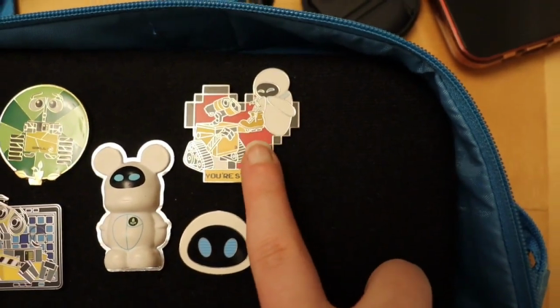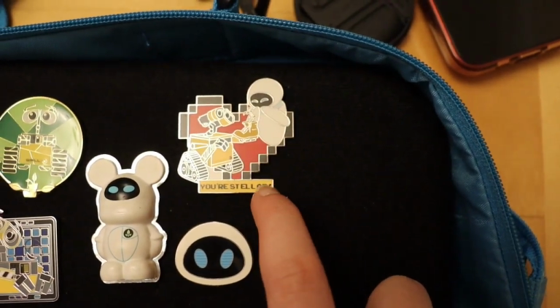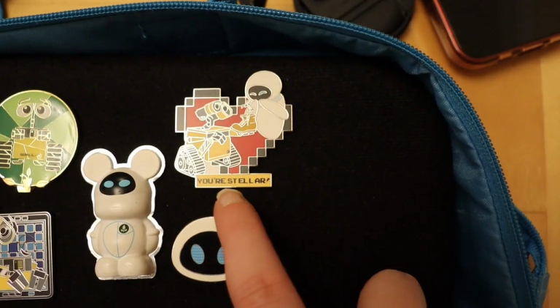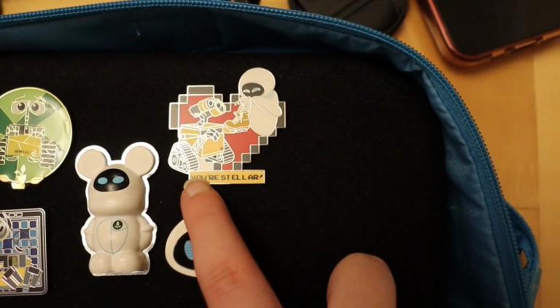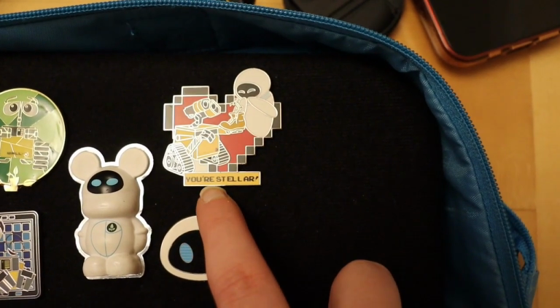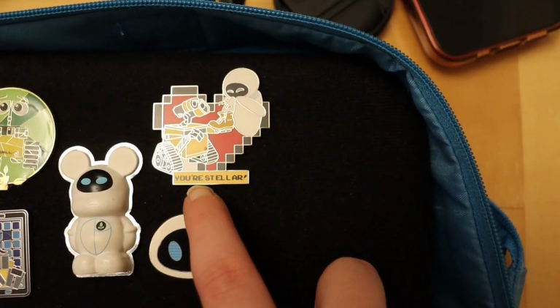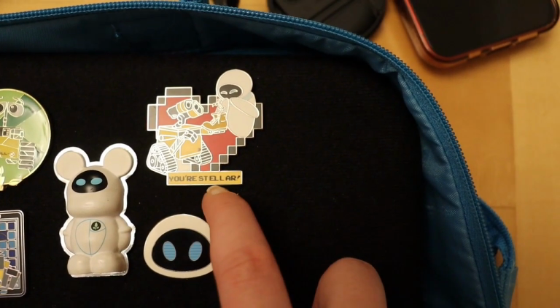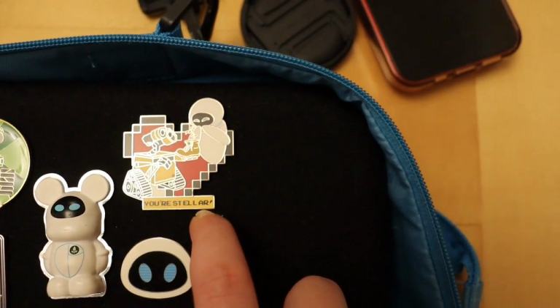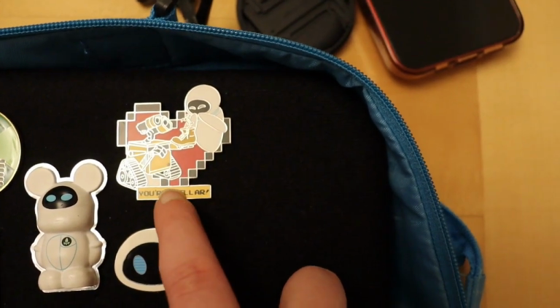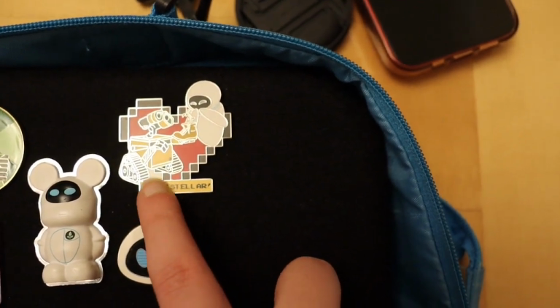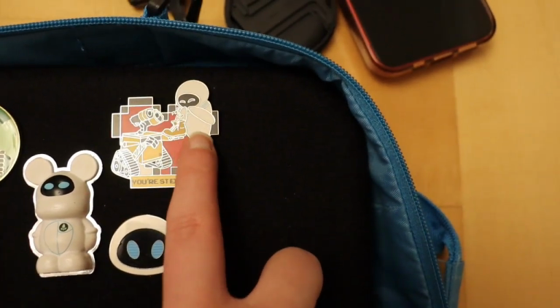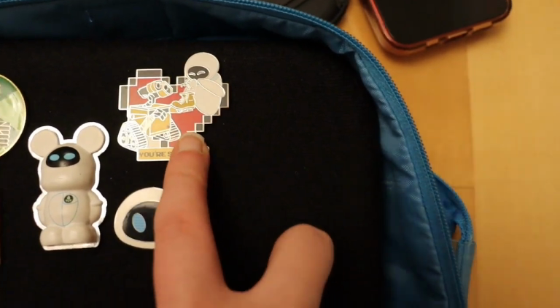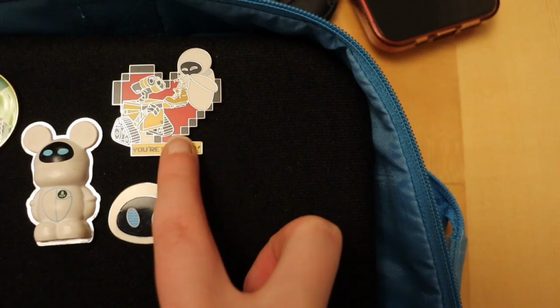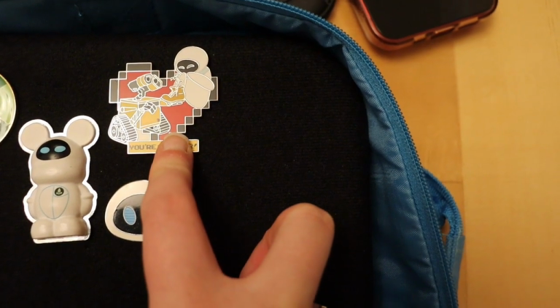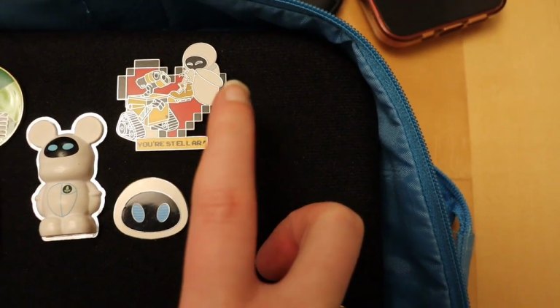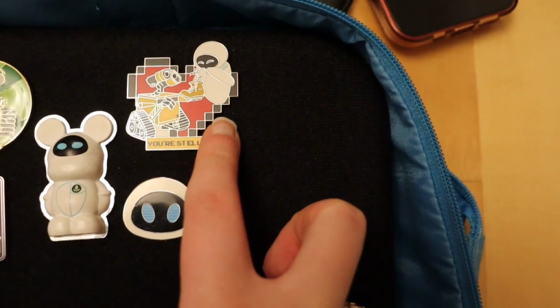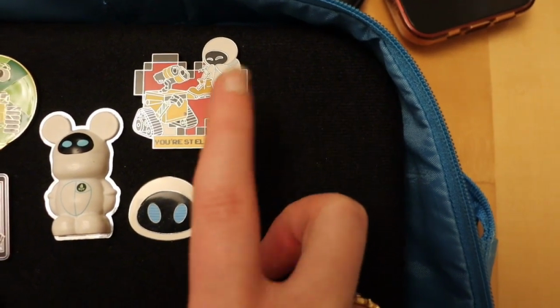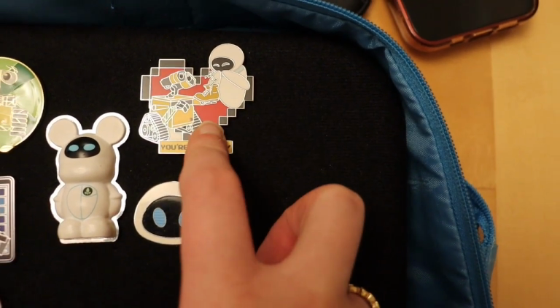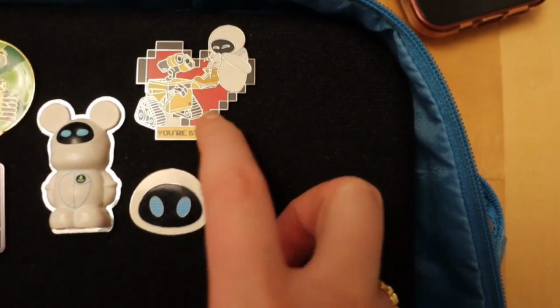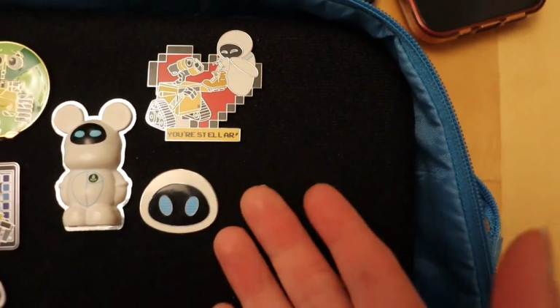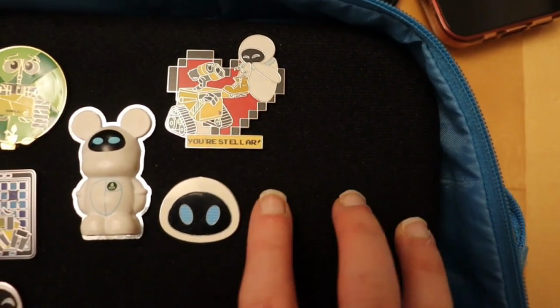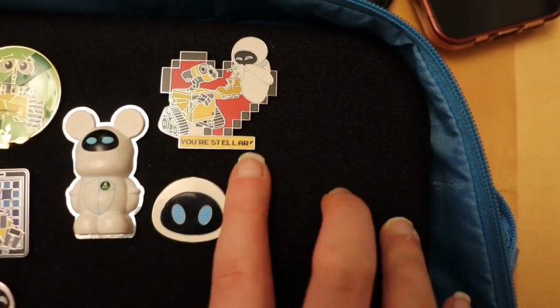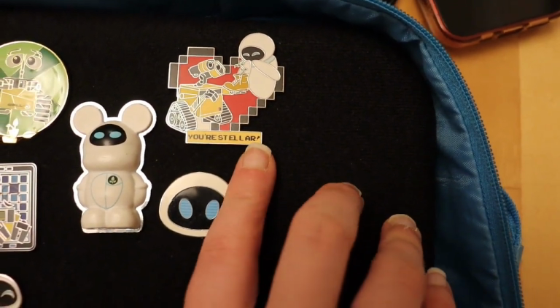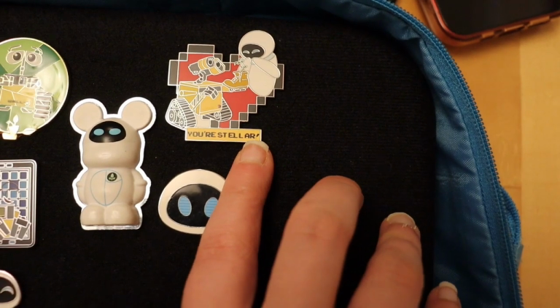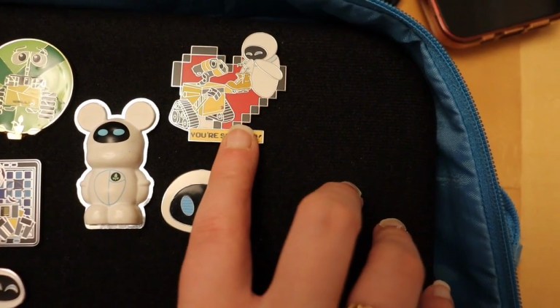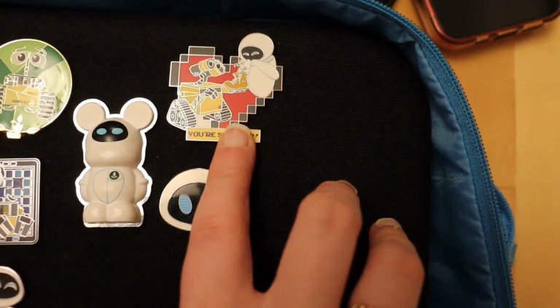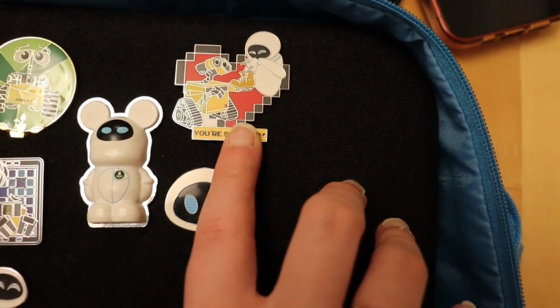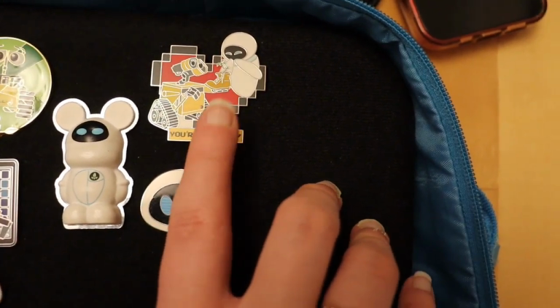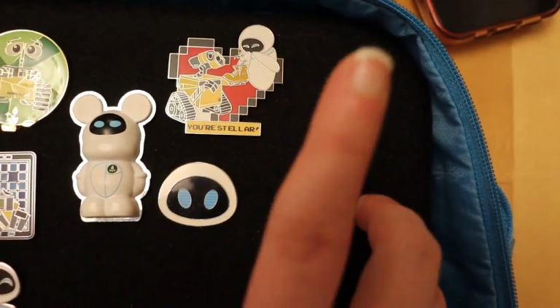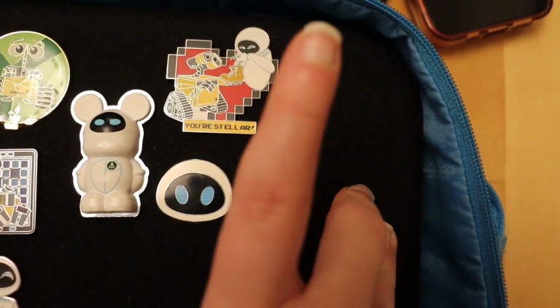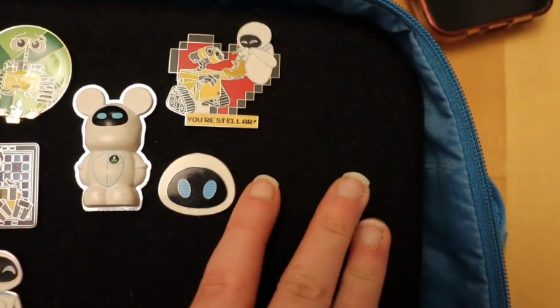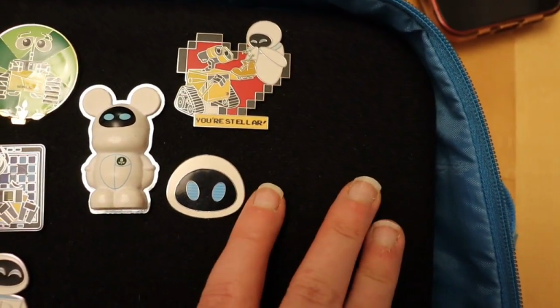This one is the Wally and Eve 'Your Stellar' pin, which is from the Pixar Valentine series, which was one of the first few videos I actually did on this channel. I believe so I'll link that above as well.